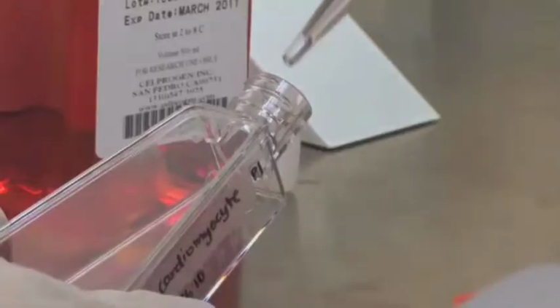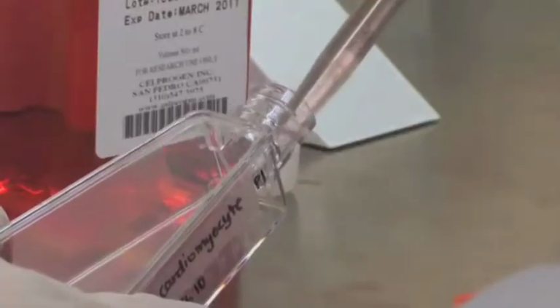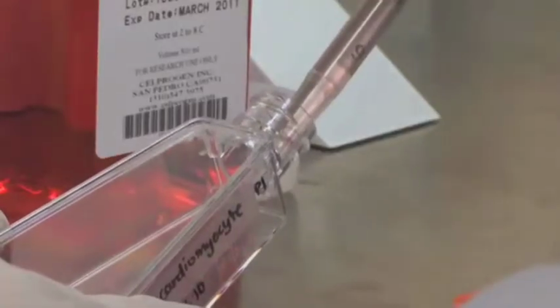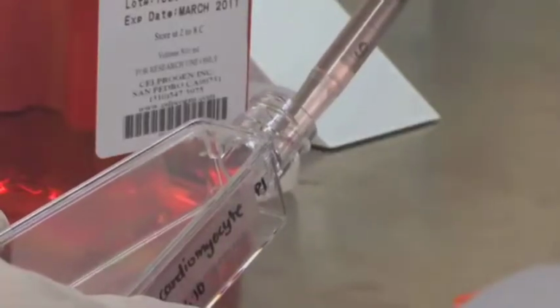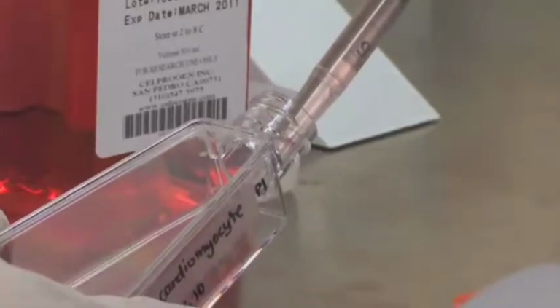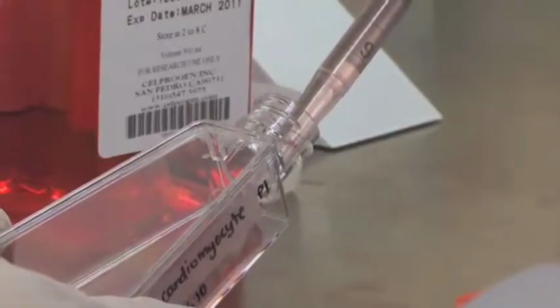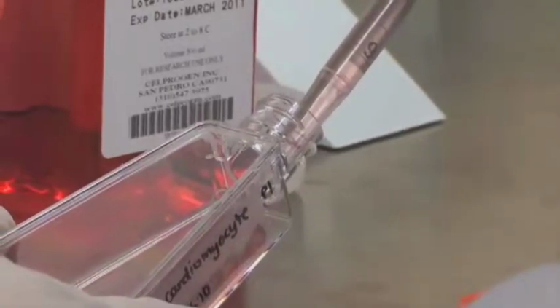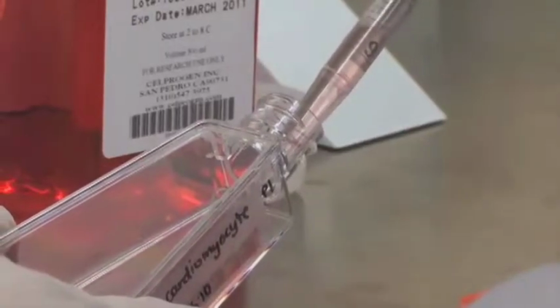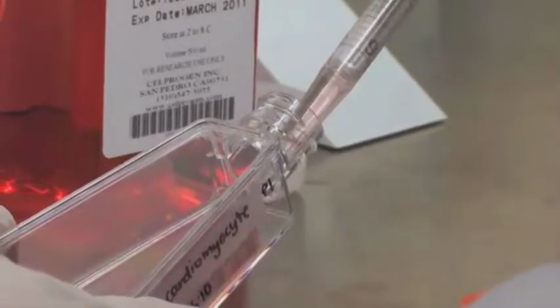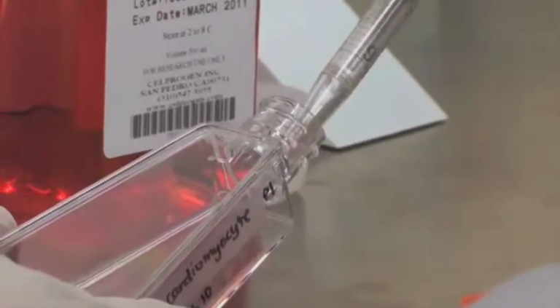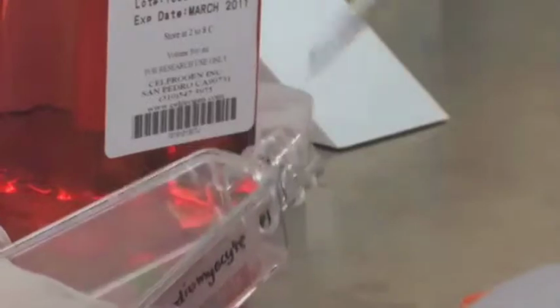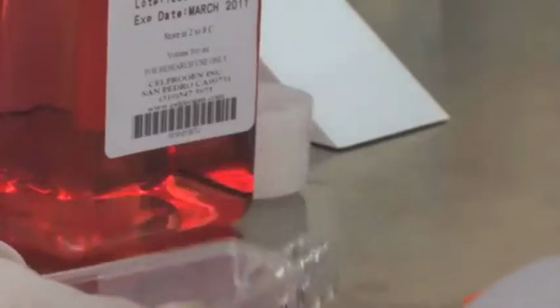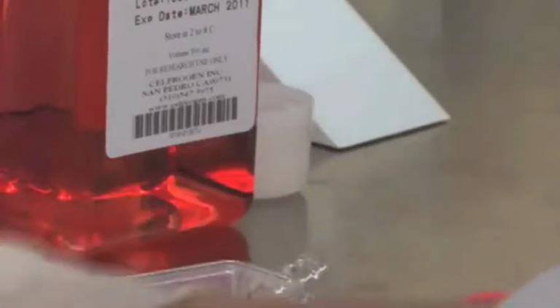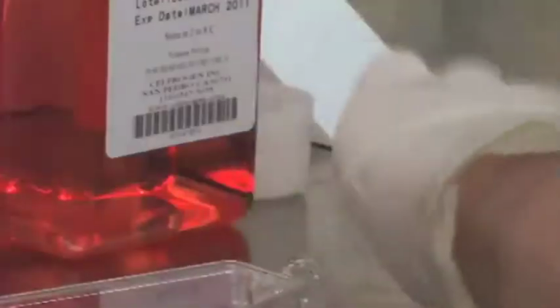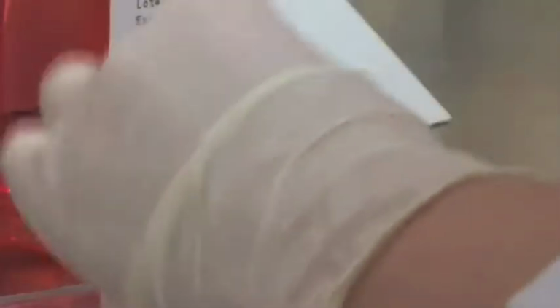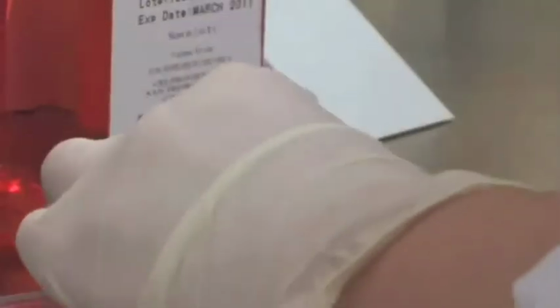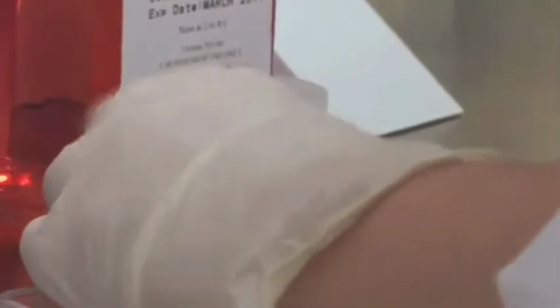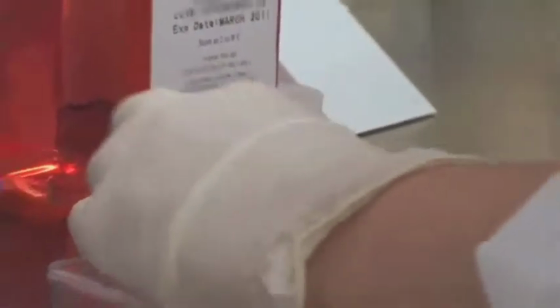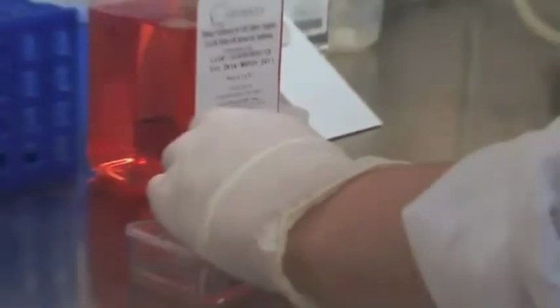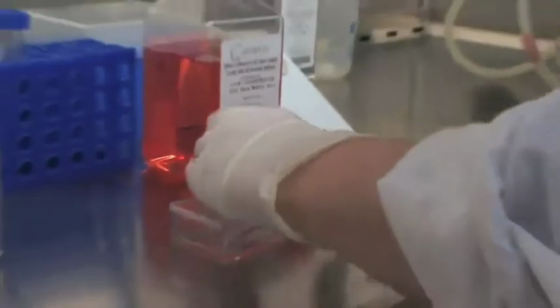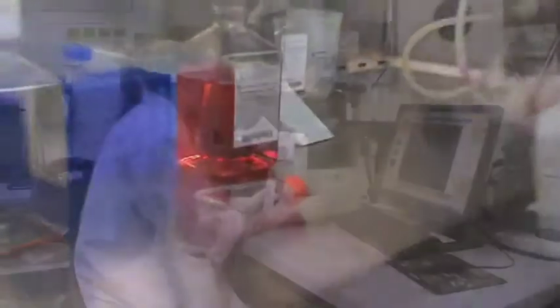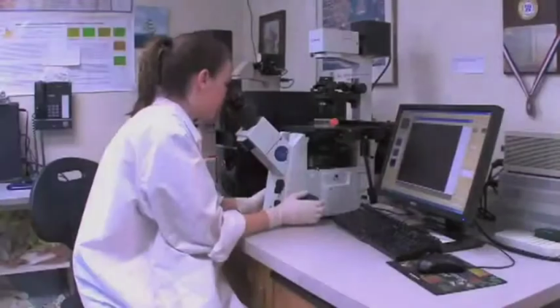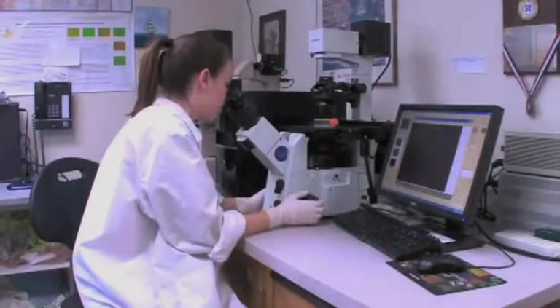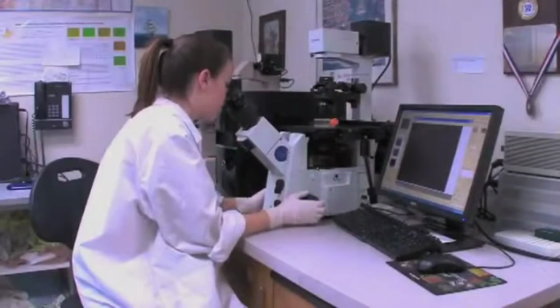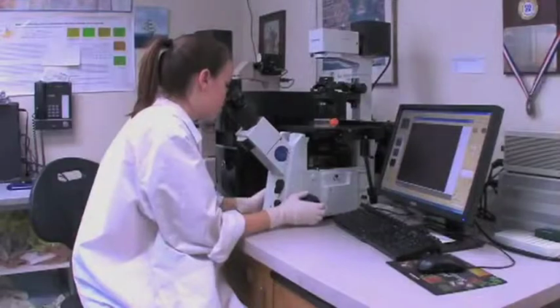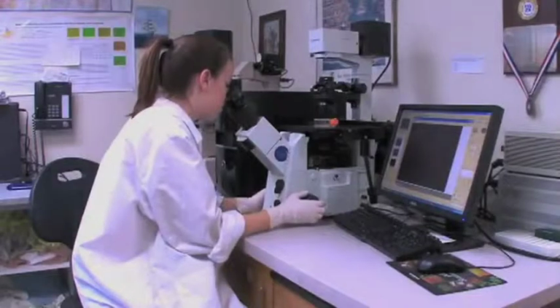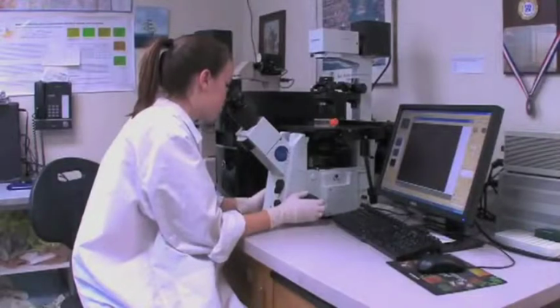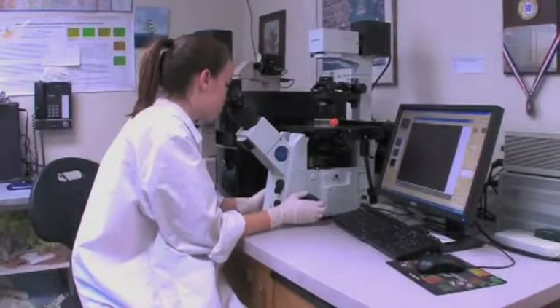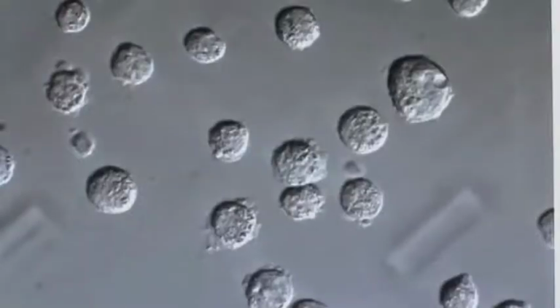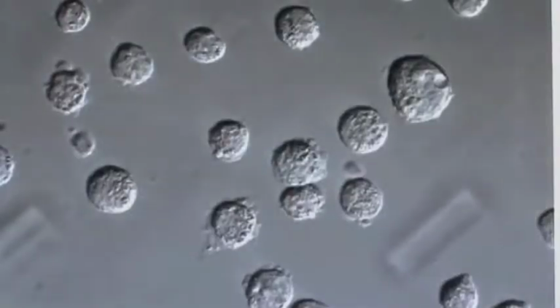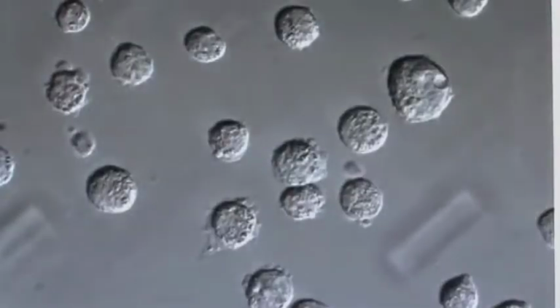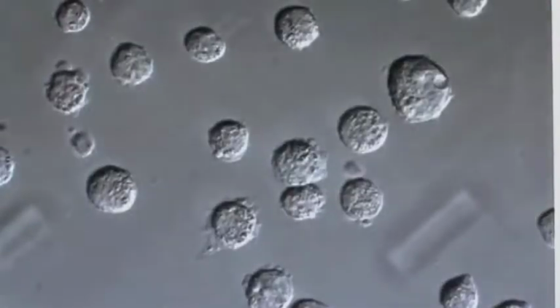Transfer 7 milliliters of the reconstituted cells into a pre-coated T25 flask. Observe the cells under the microscope prior to placing in the incubator.